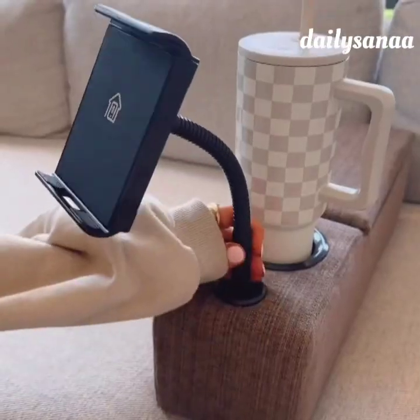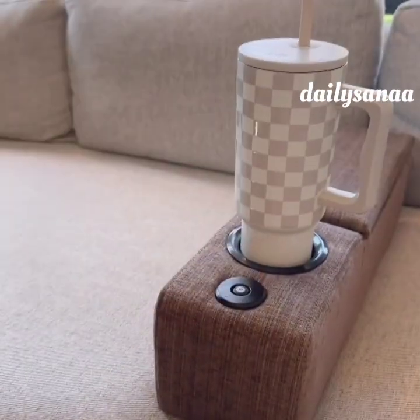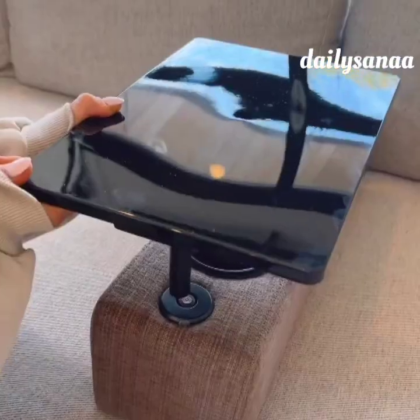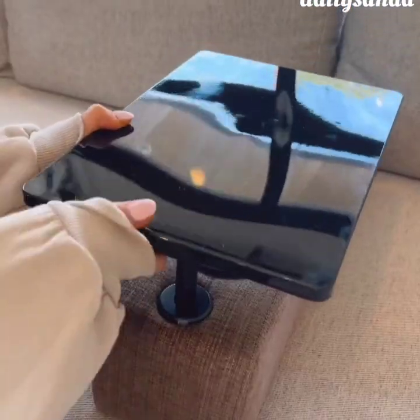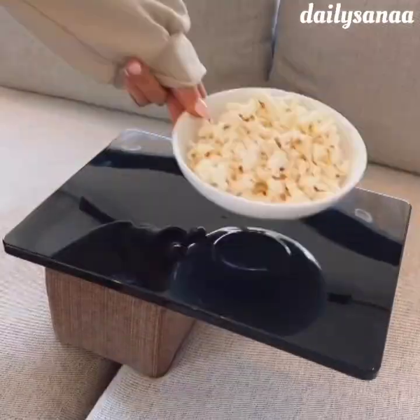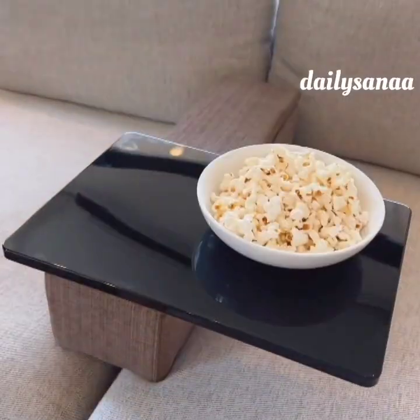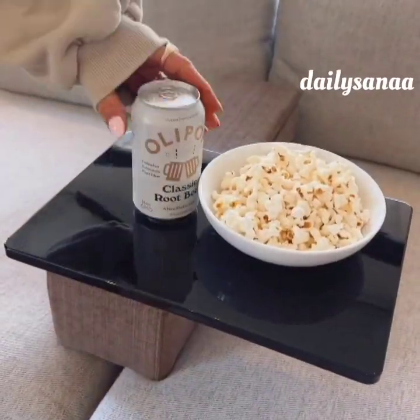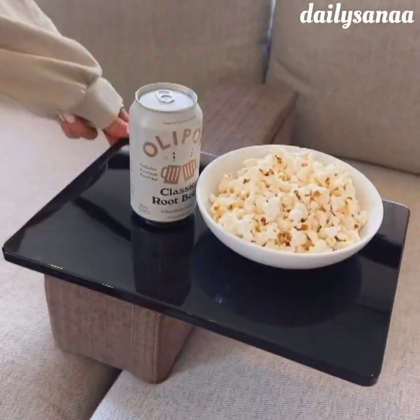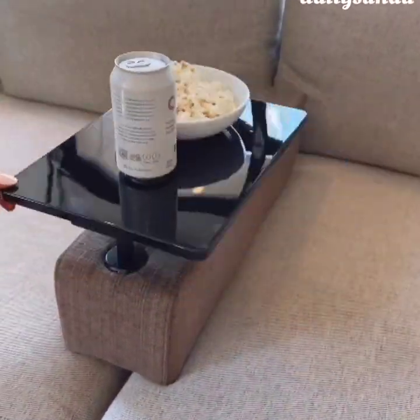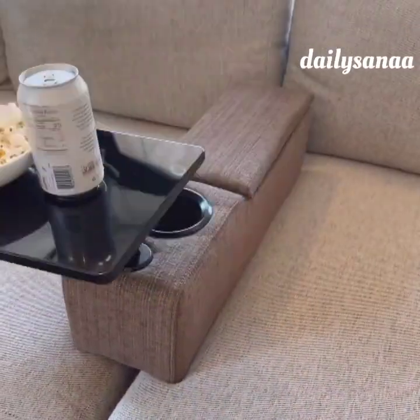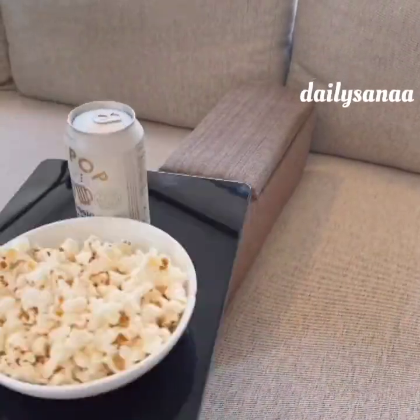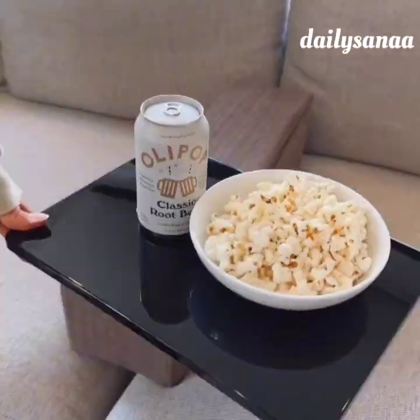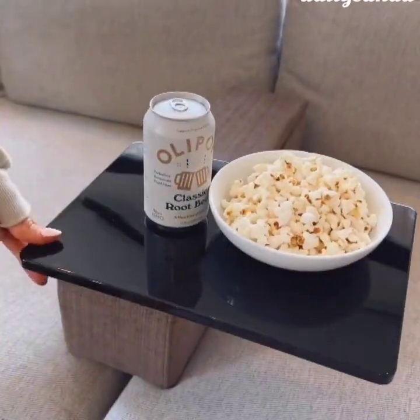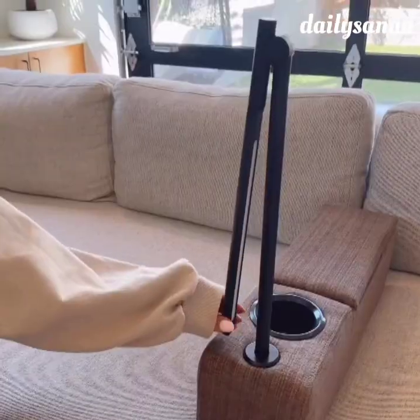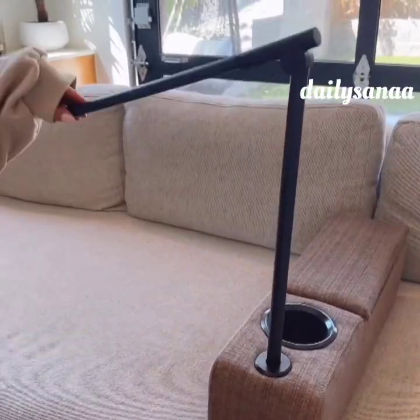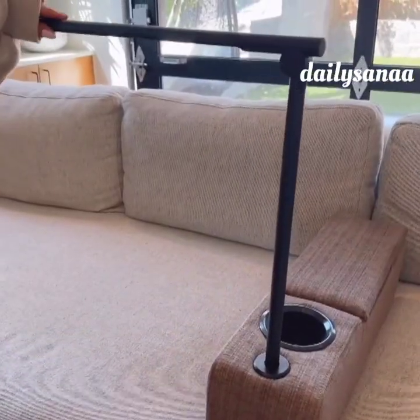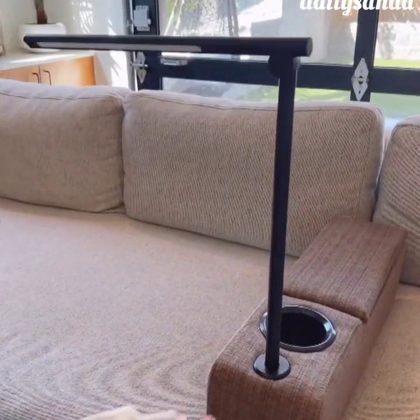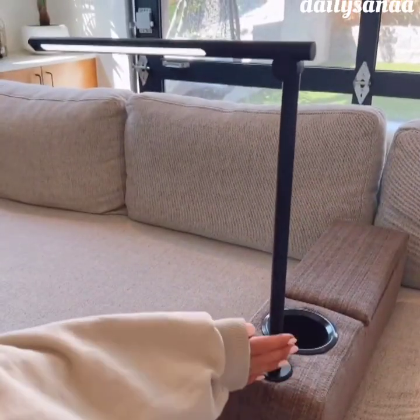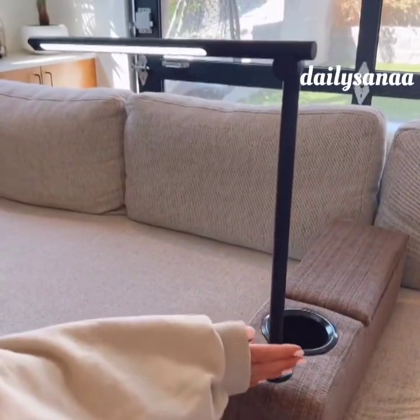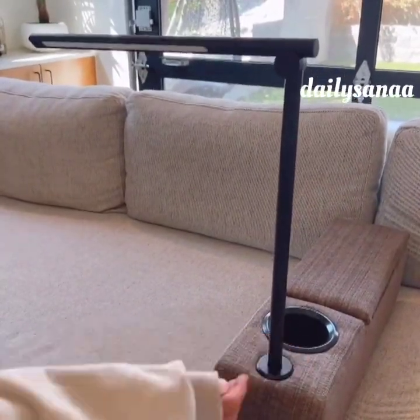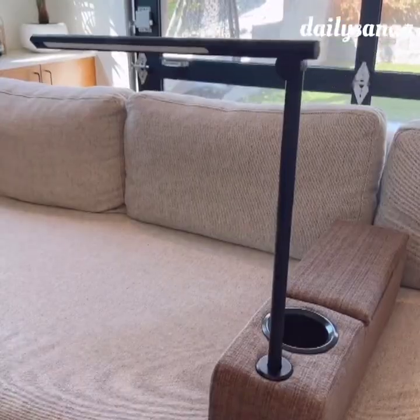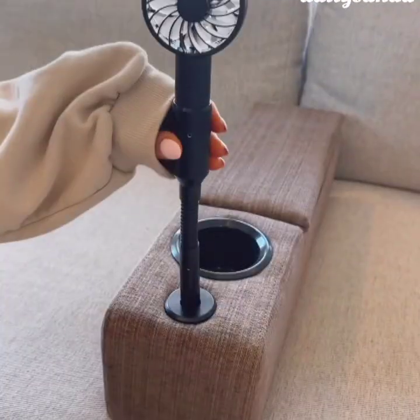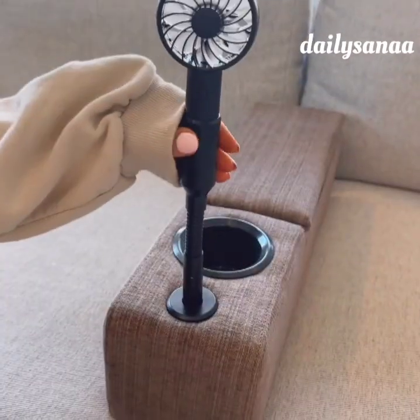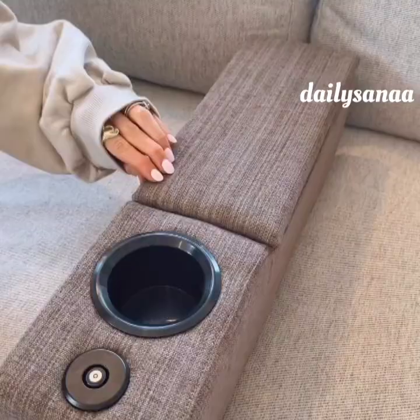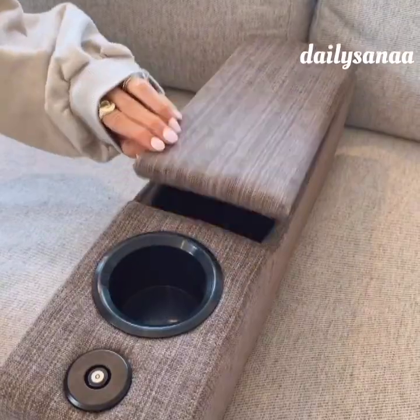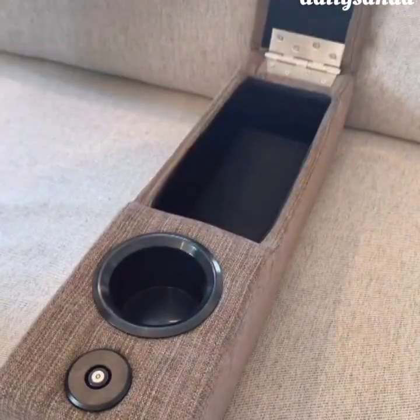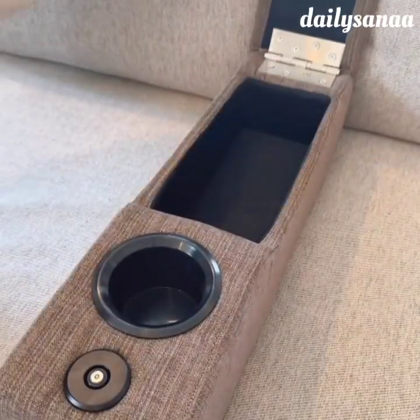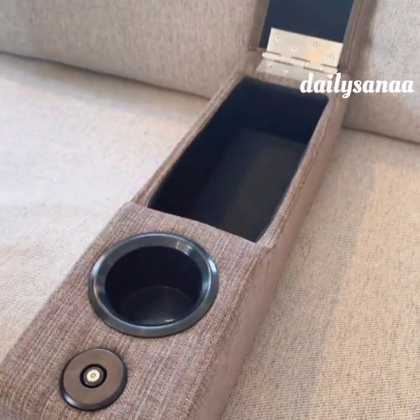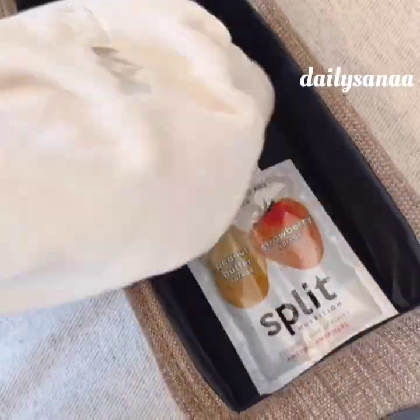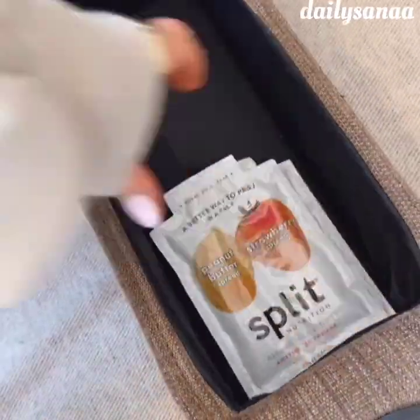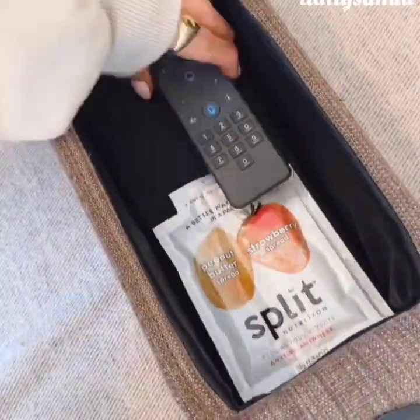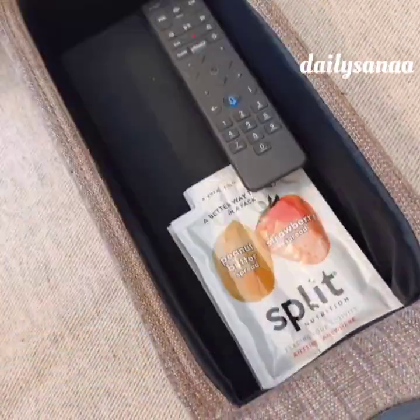This armrest also has a tray table accessory you can rotate 360 degrees, a reading lamp with two brightness settings, and a fan. The middle section is great for additional snacks and holding your remotes.